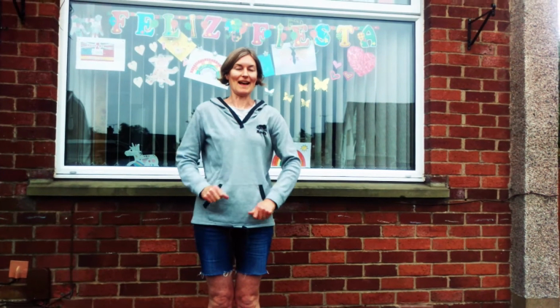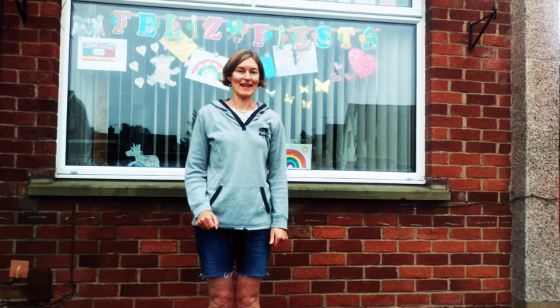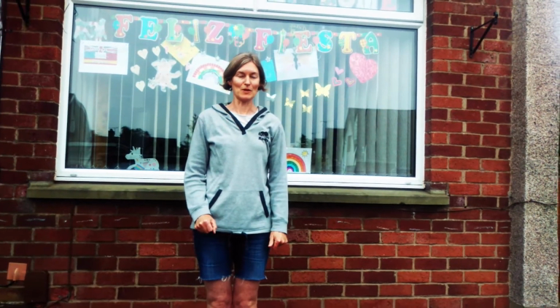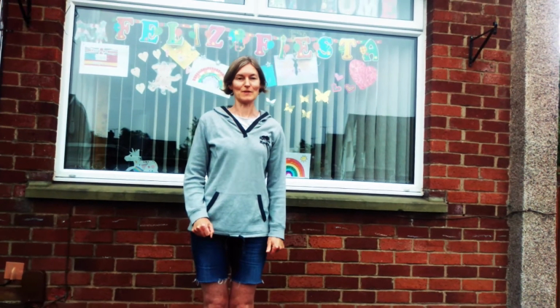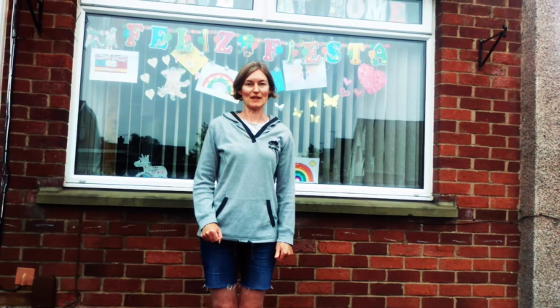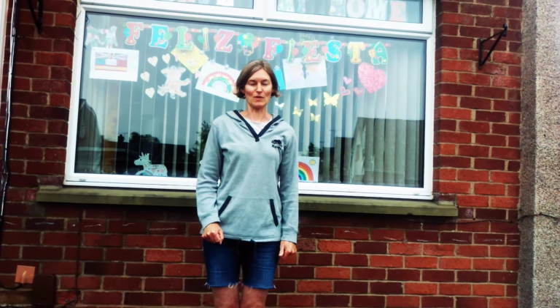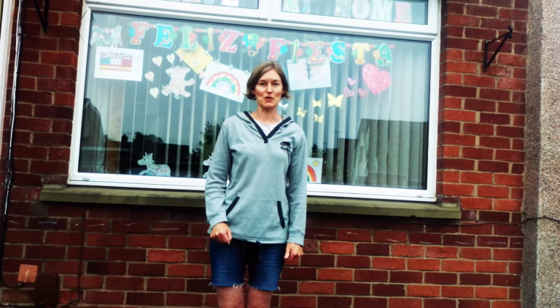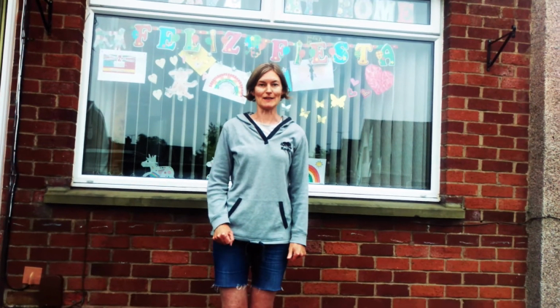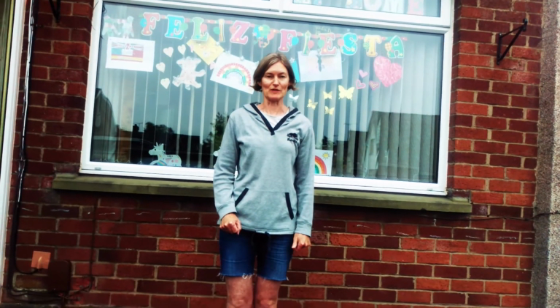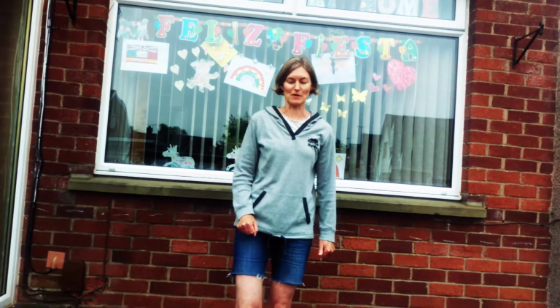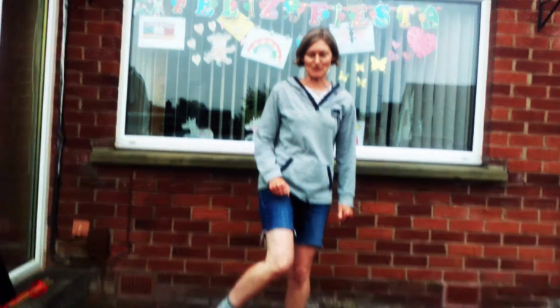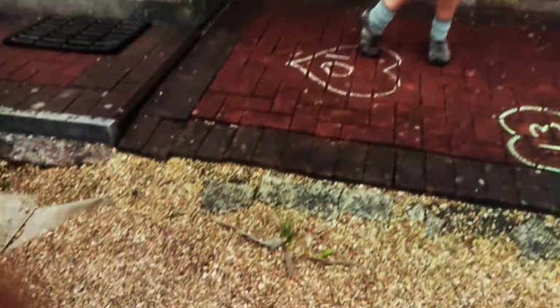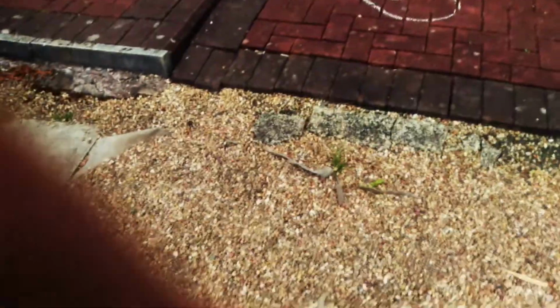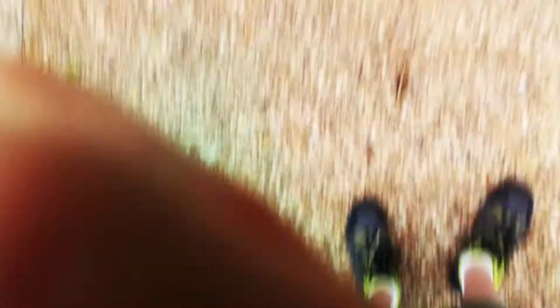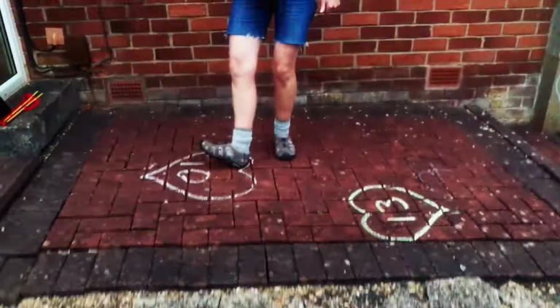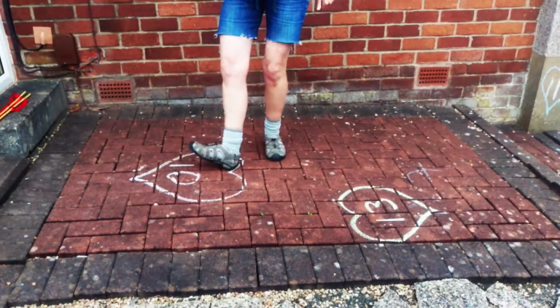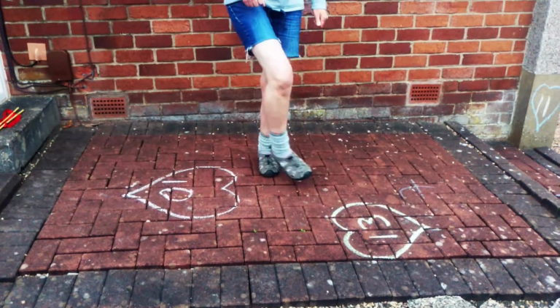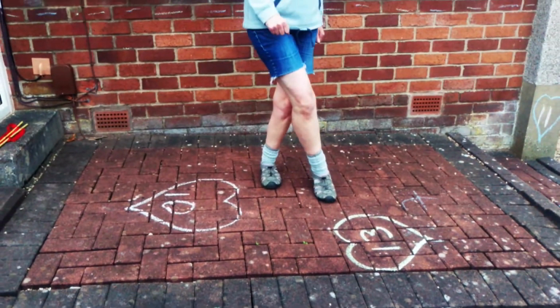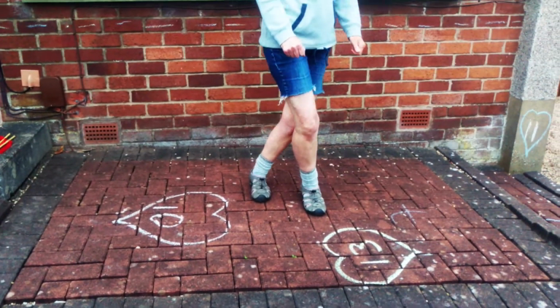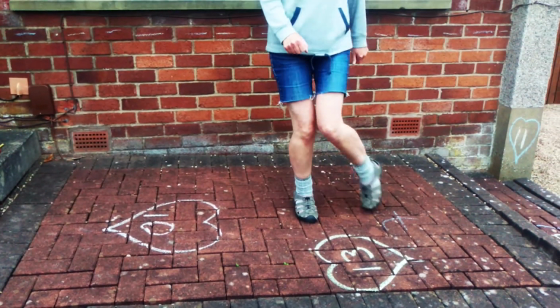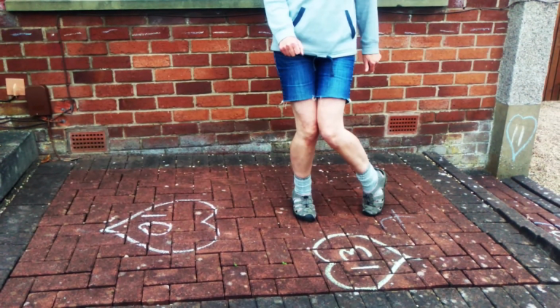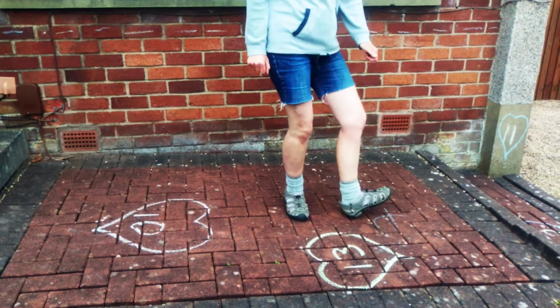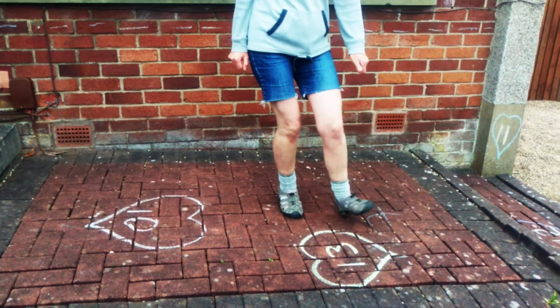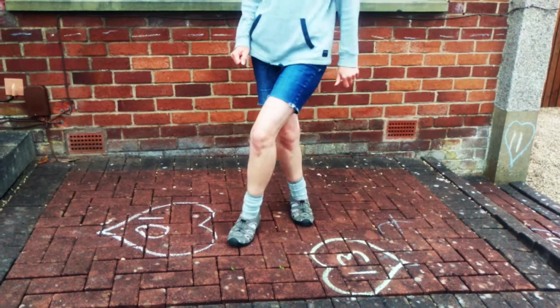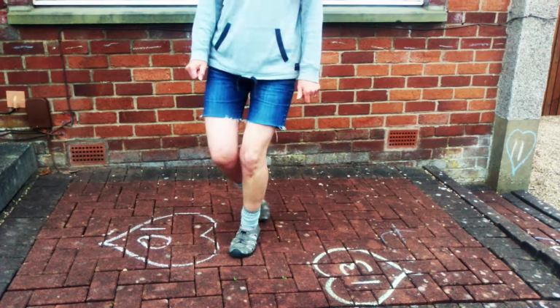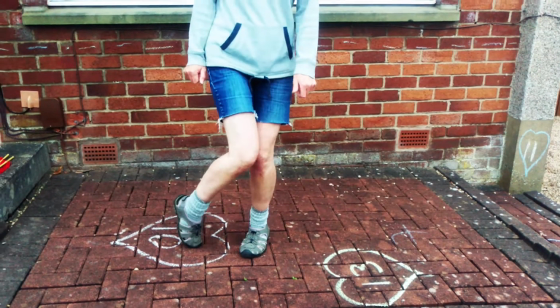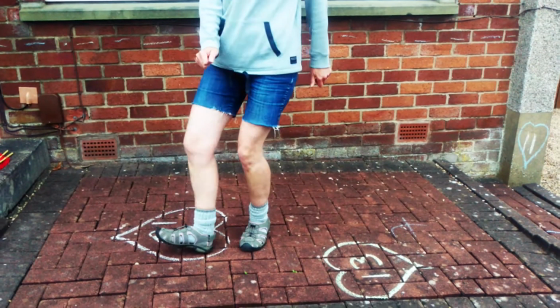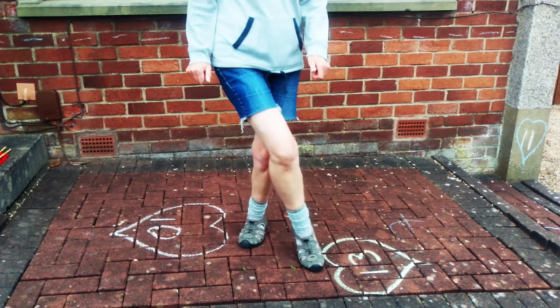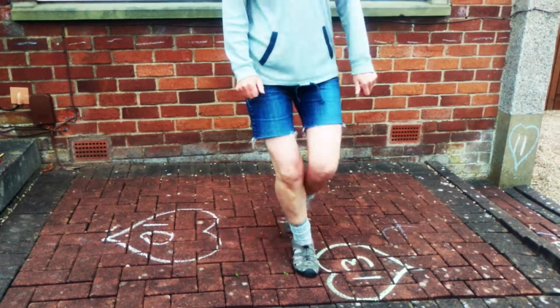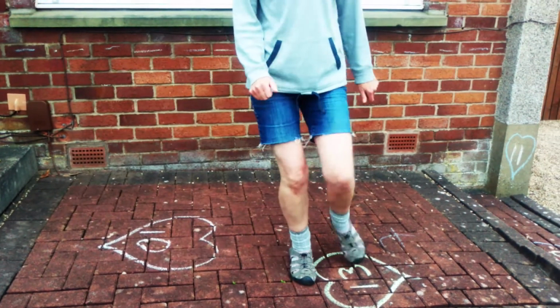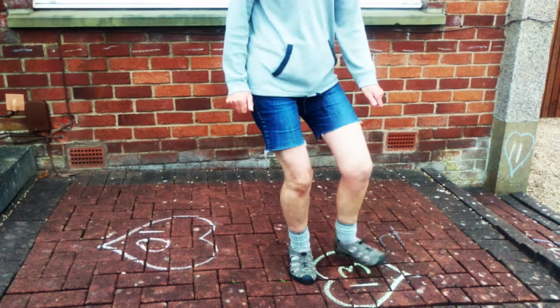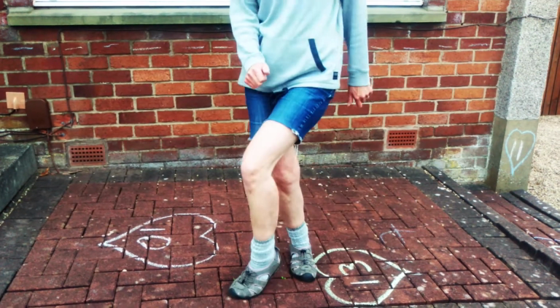And then we're going to do something called a toe-heel swivel. So we're going to do a toe, a toe-heel, and then we're going to cross. Toe, heel, and cross. Toe, heel, and cross. Toe, heel, and cross.